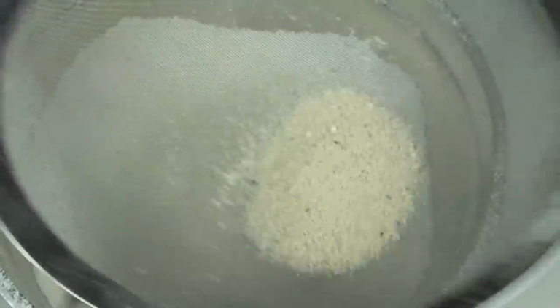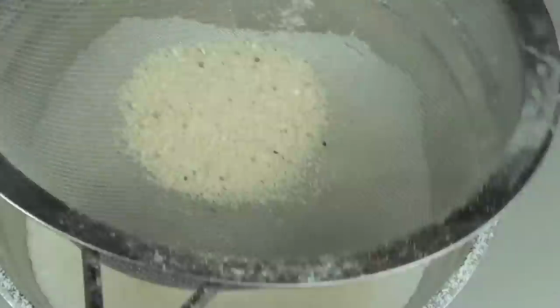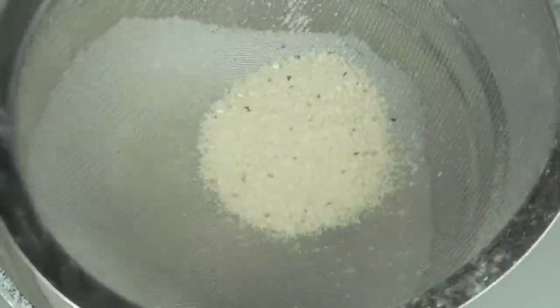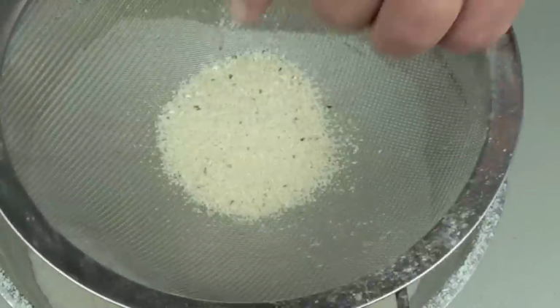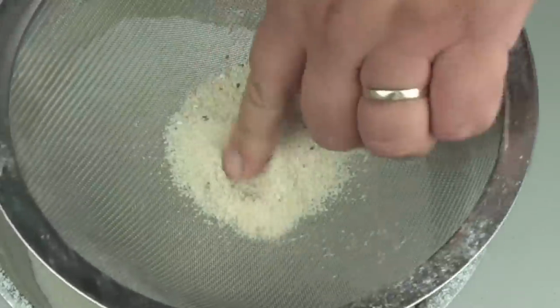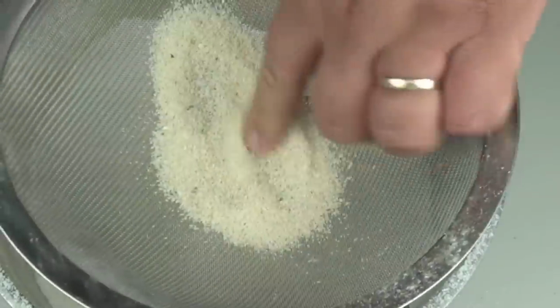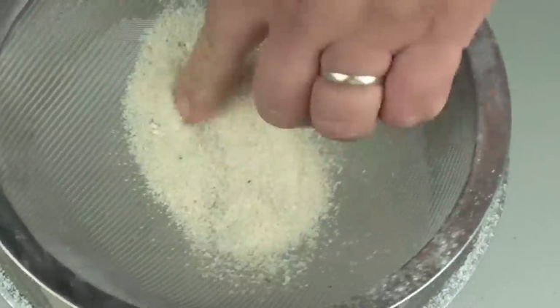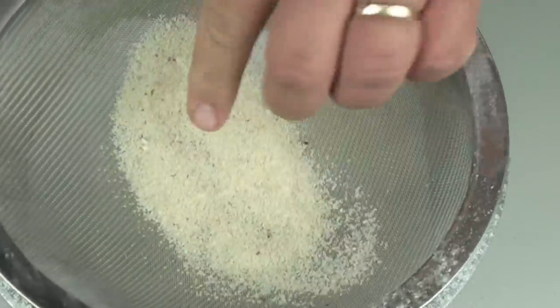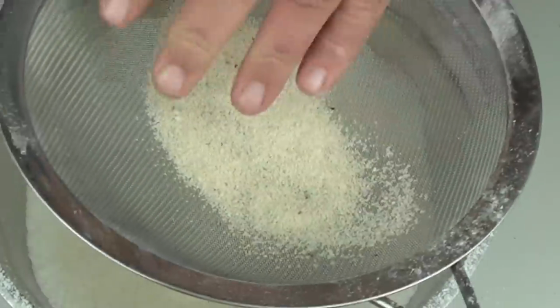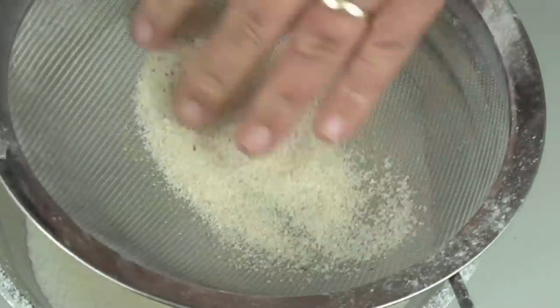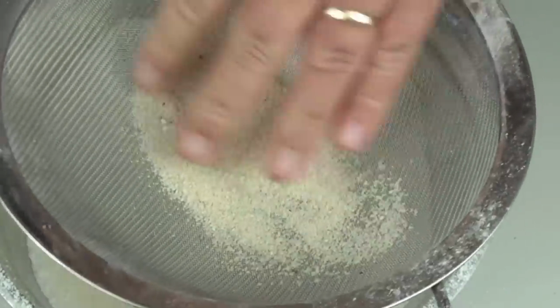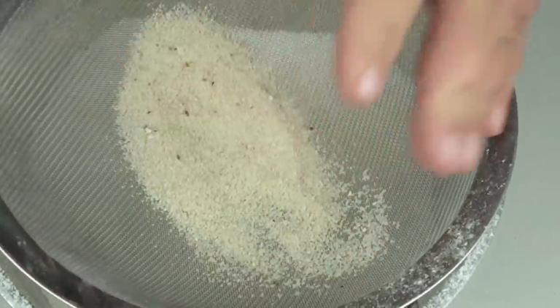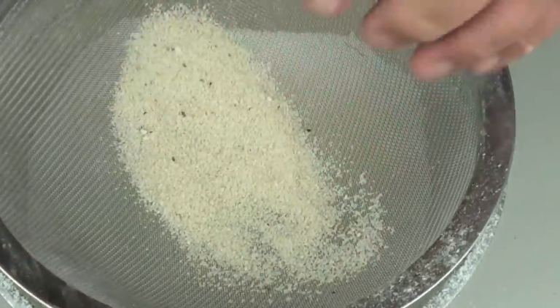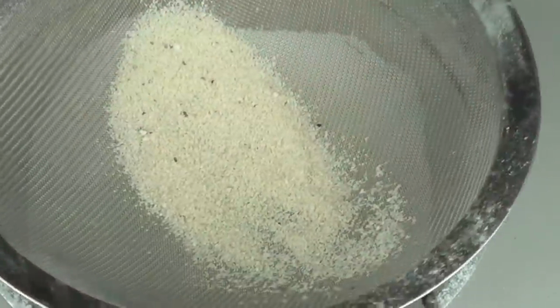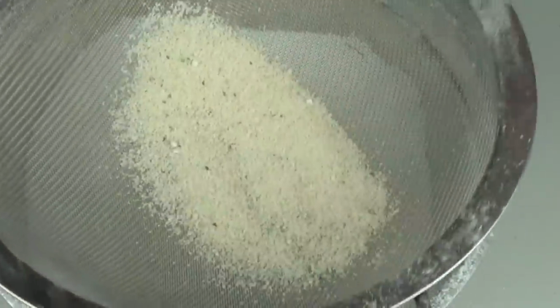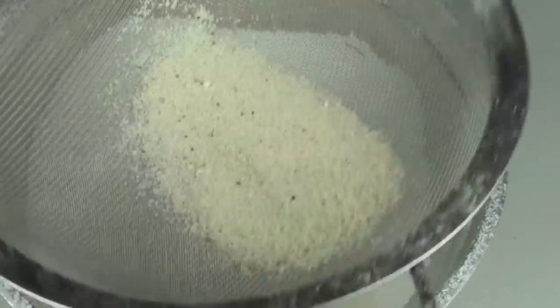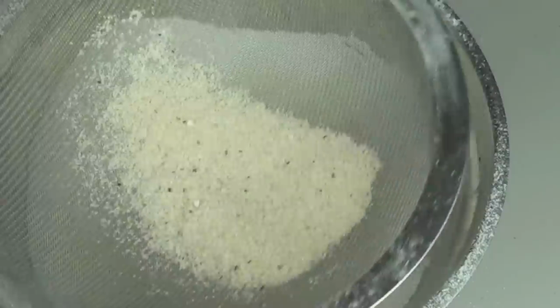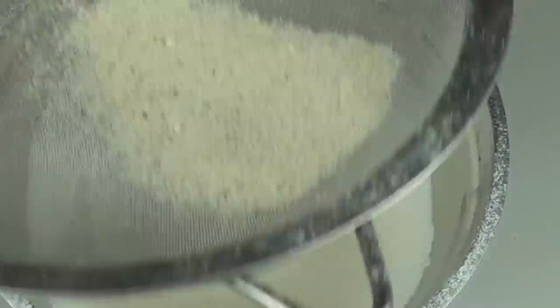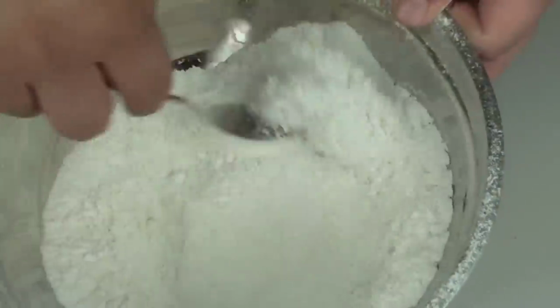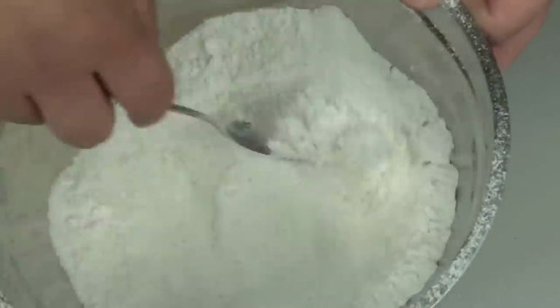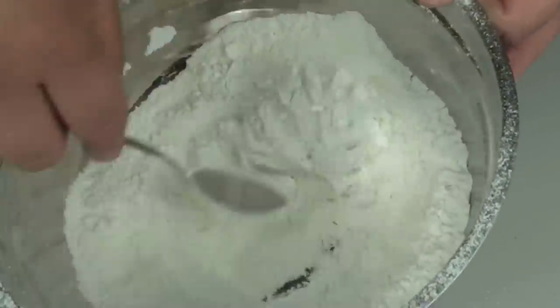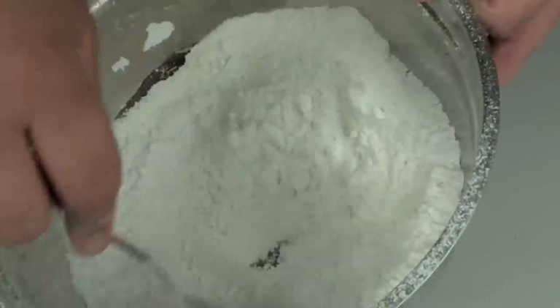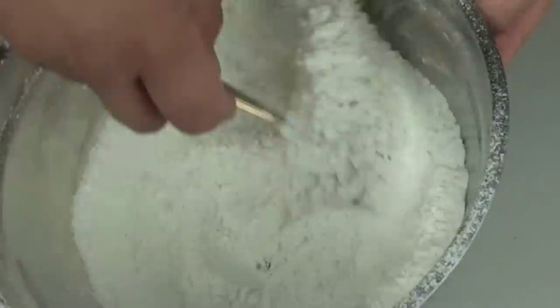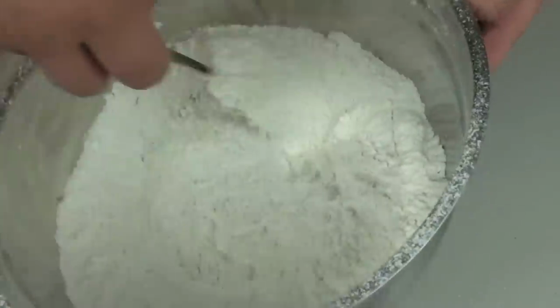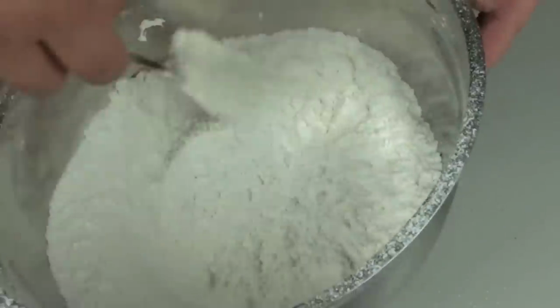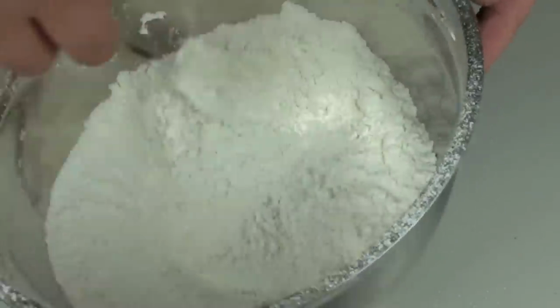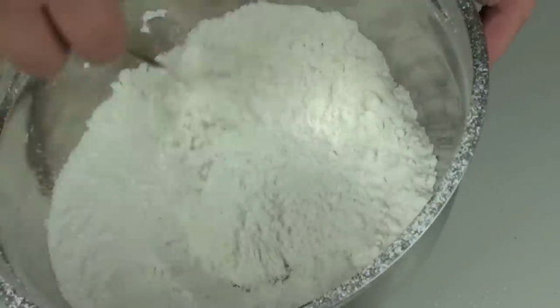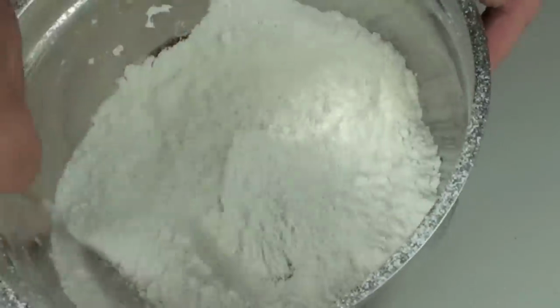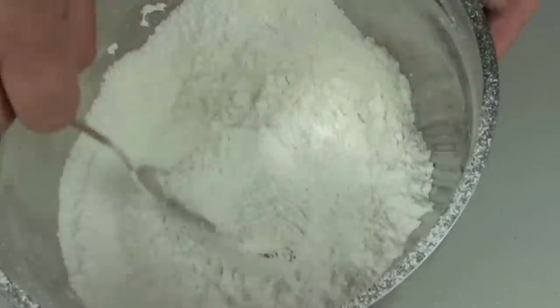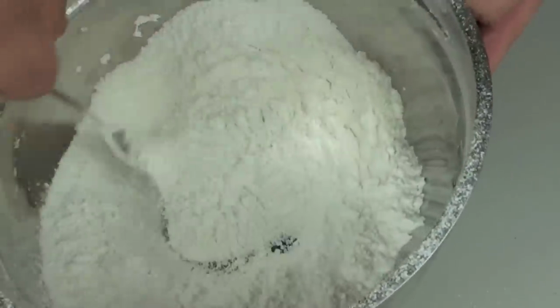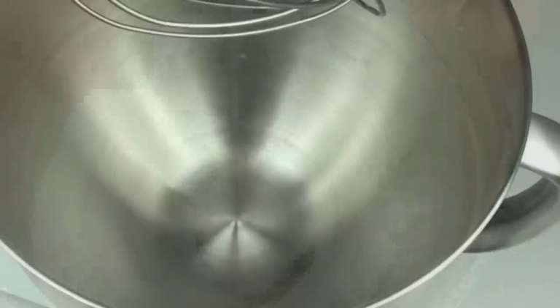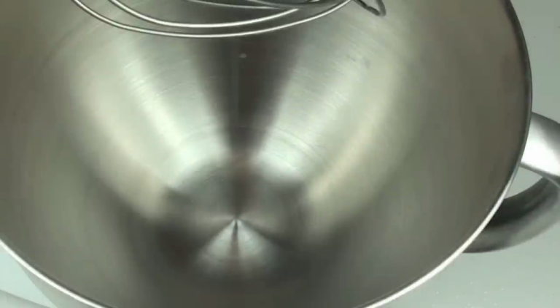Once done you're going to have some larger pieces of almond meal left over. Don't use these — just throw them away because we don't want any larger bits in there. Then just give it a quick mix around so the sugar and almond meal are combined.